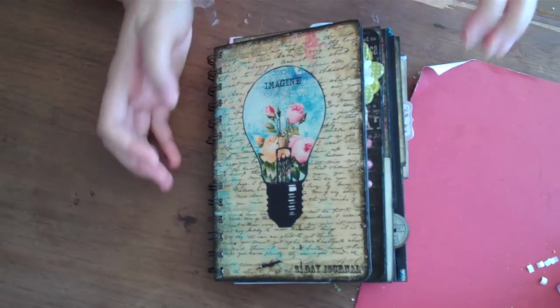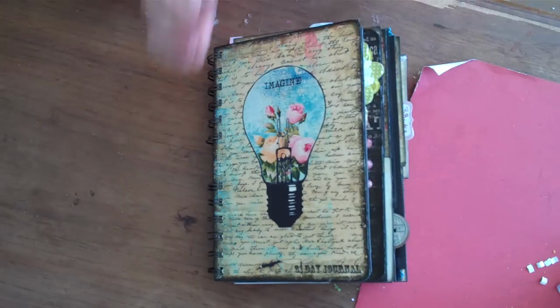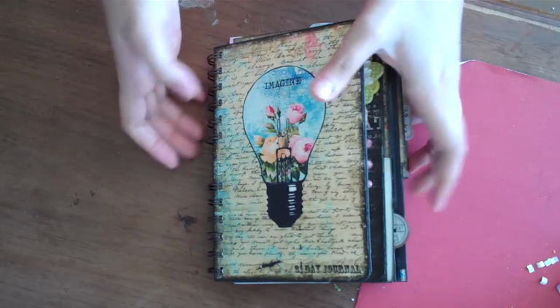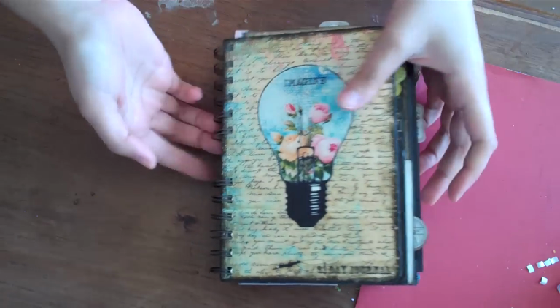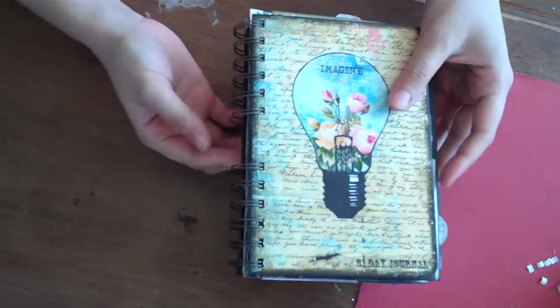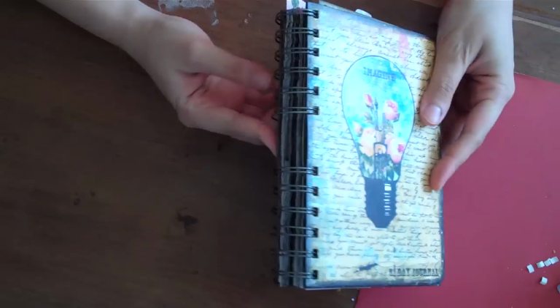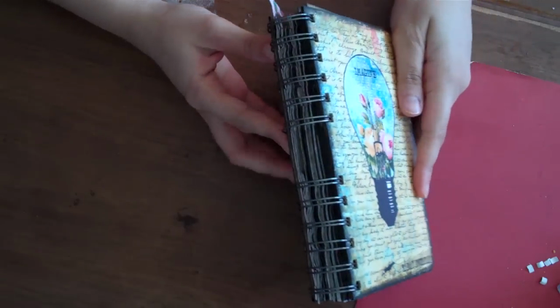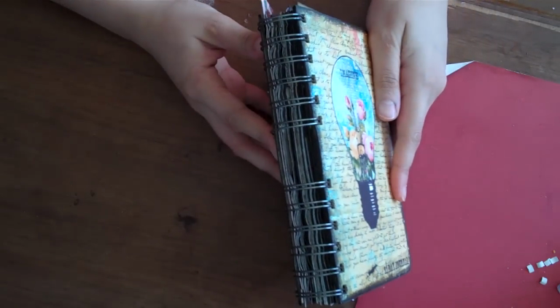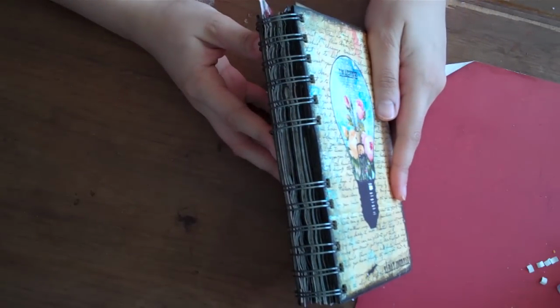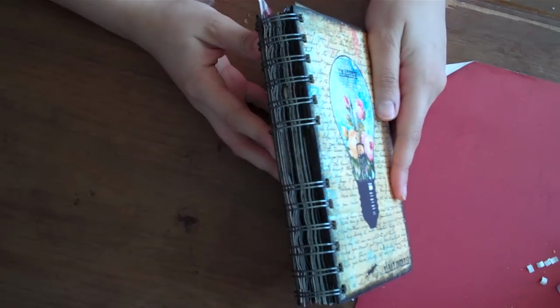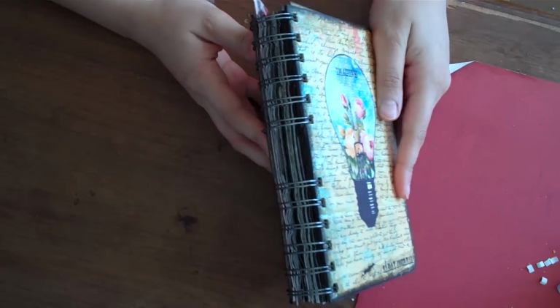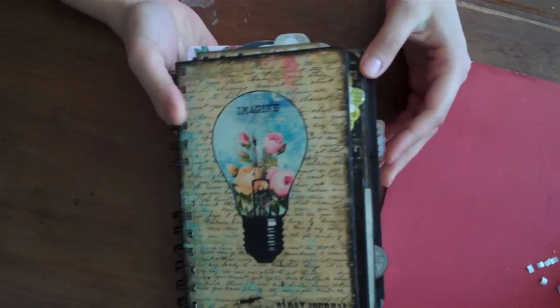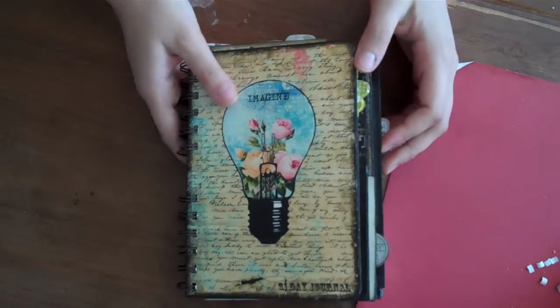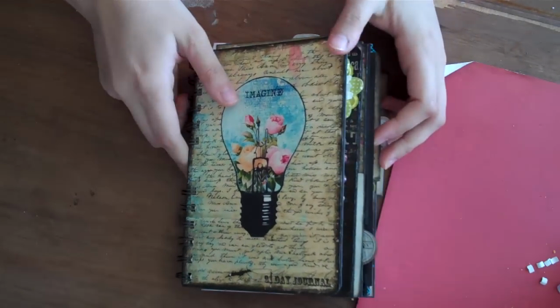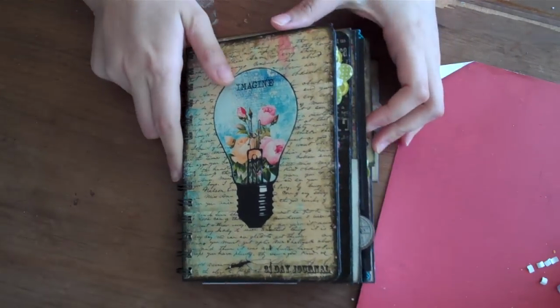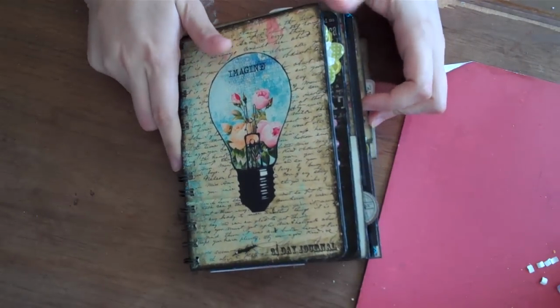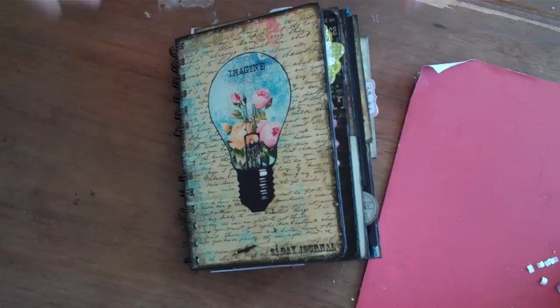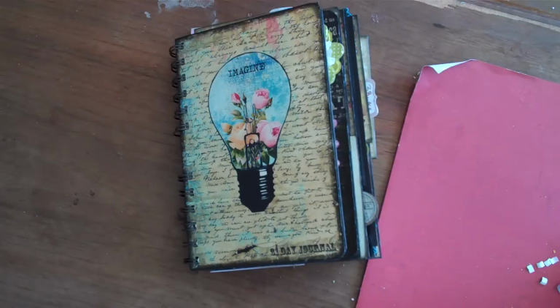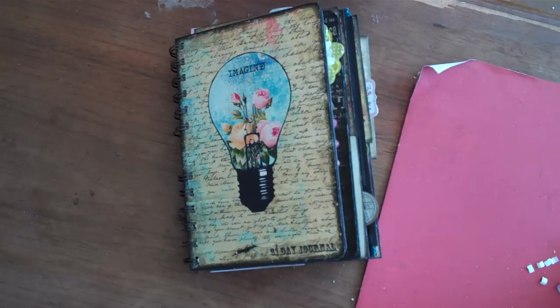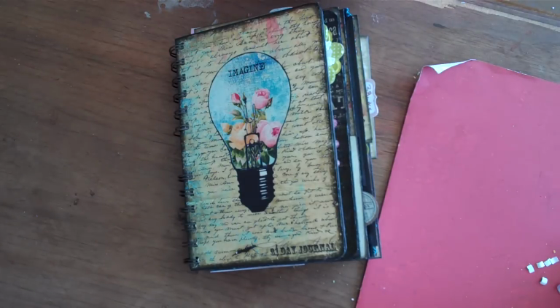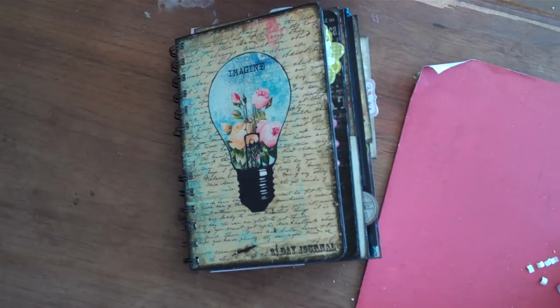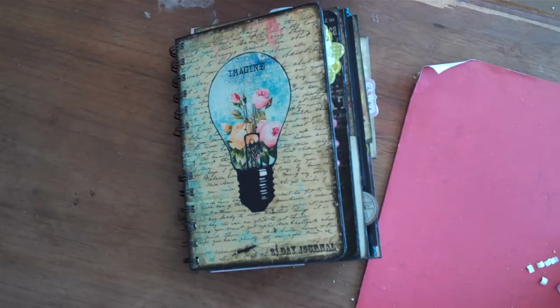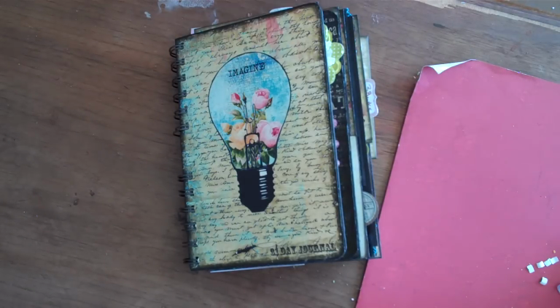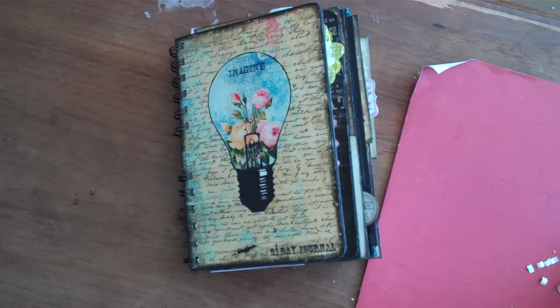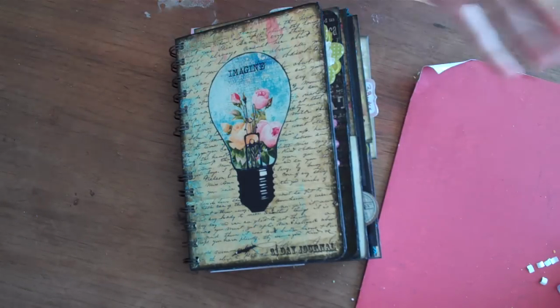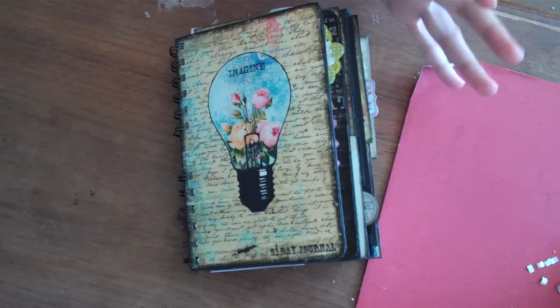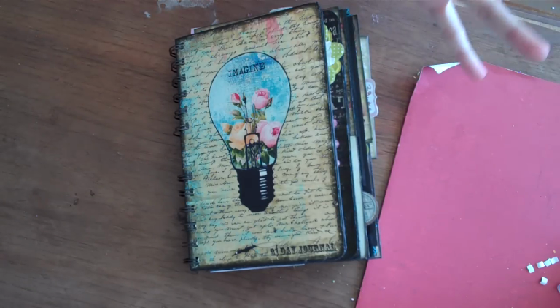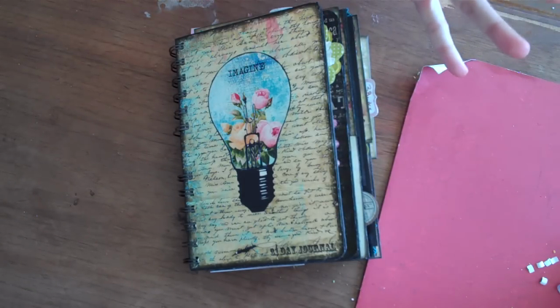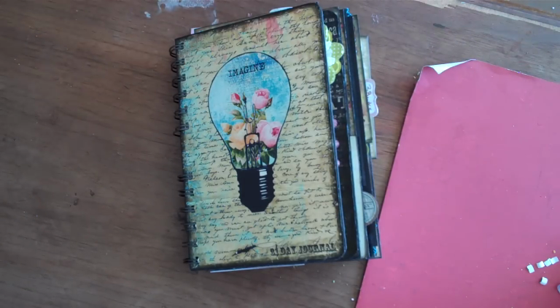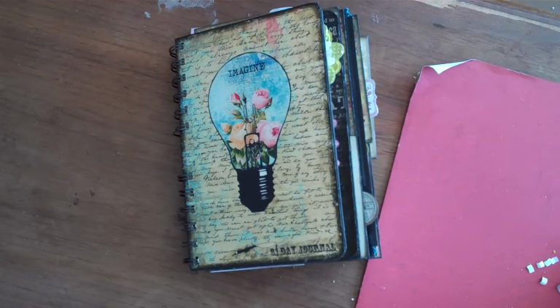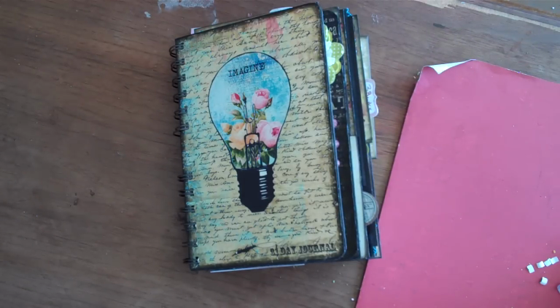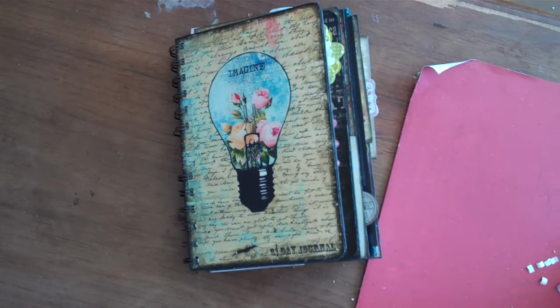It's so fat that my rings are kind of buckling a little bit. So I've got a whole new technique for February, and in case you didn't know, we're going to continue the 31-day journal challenge.